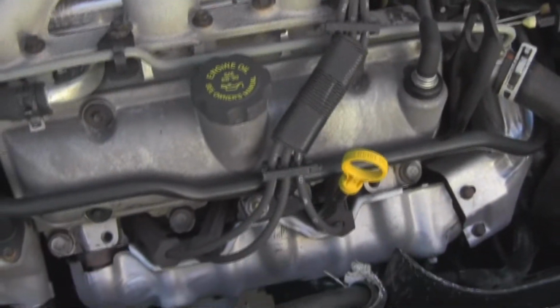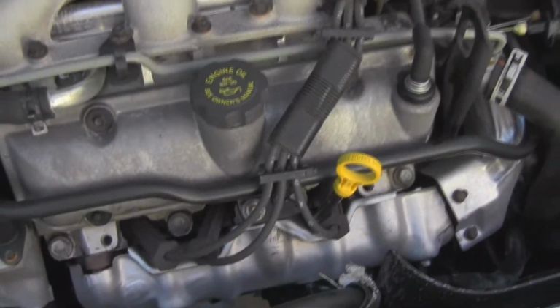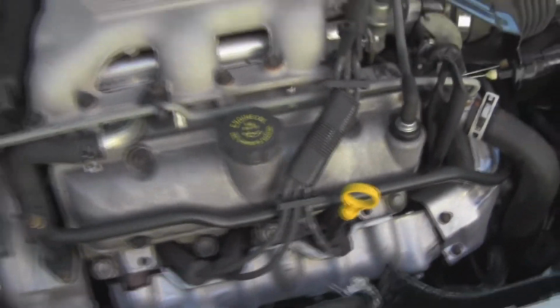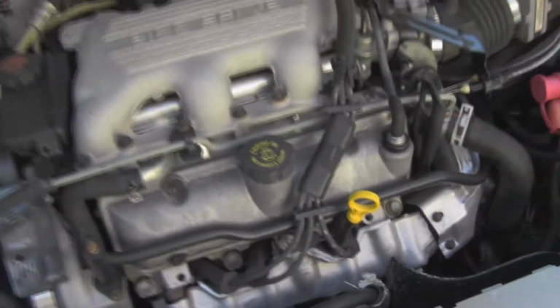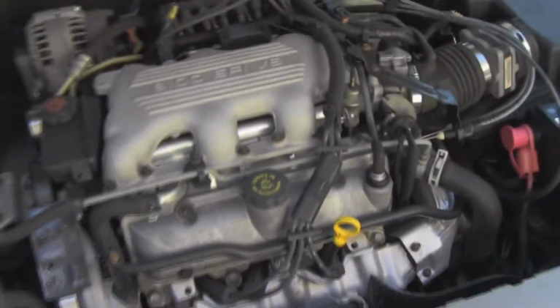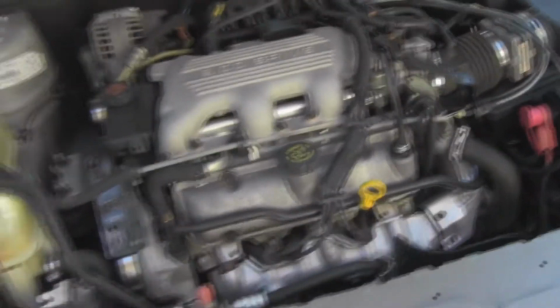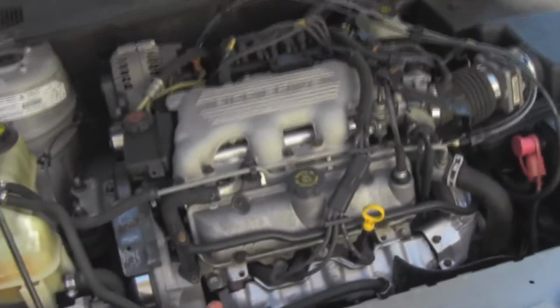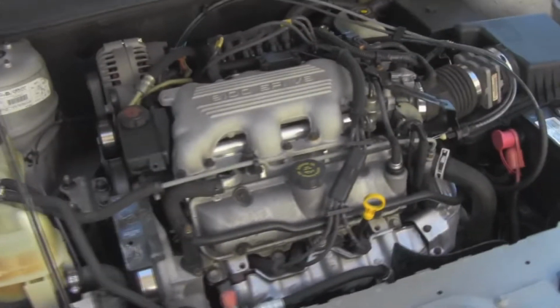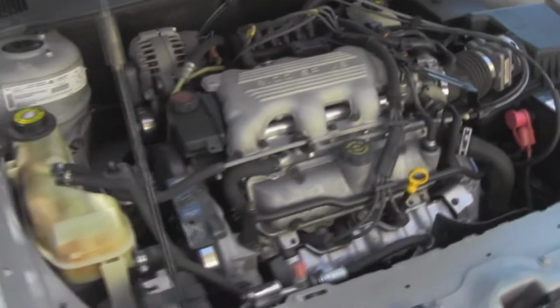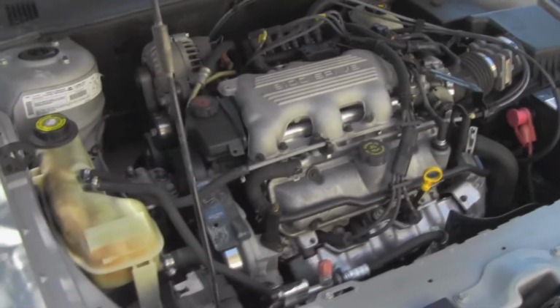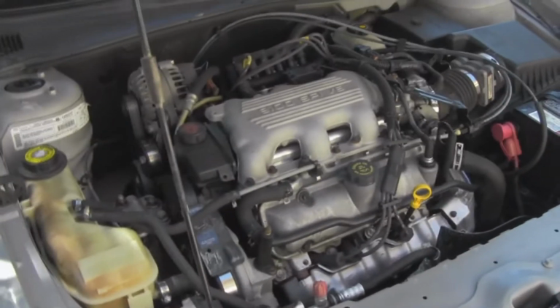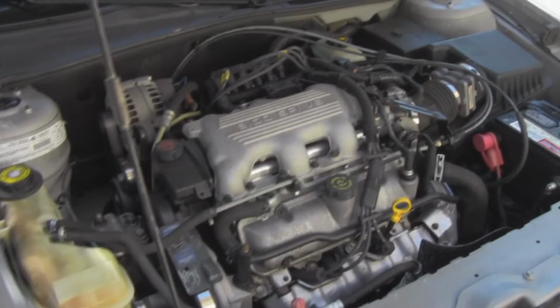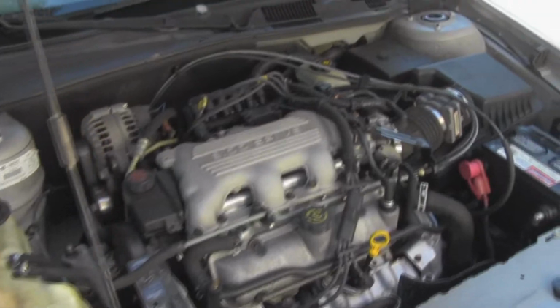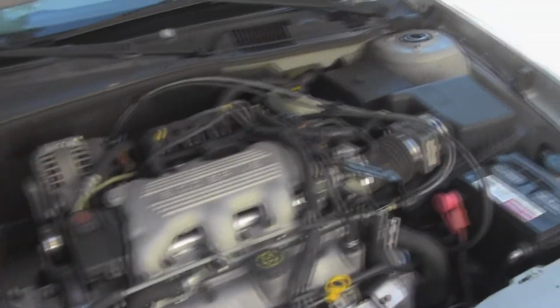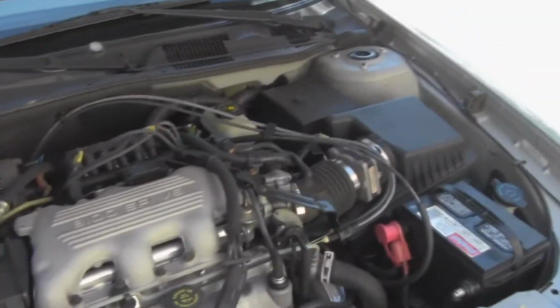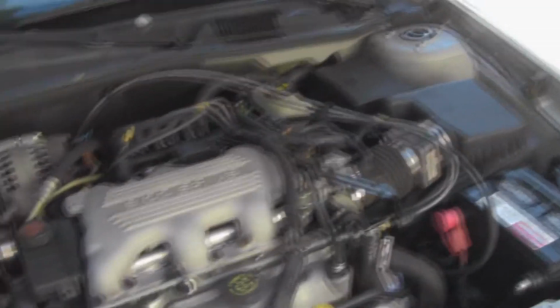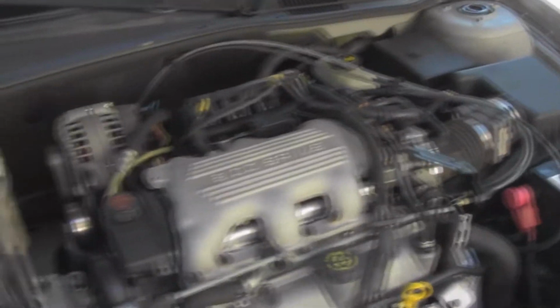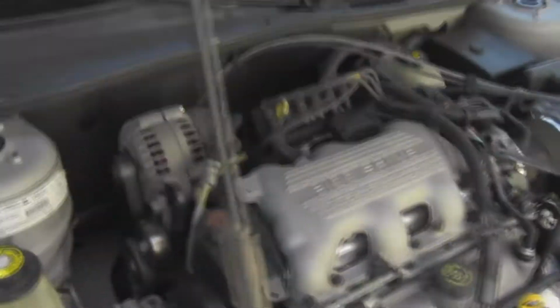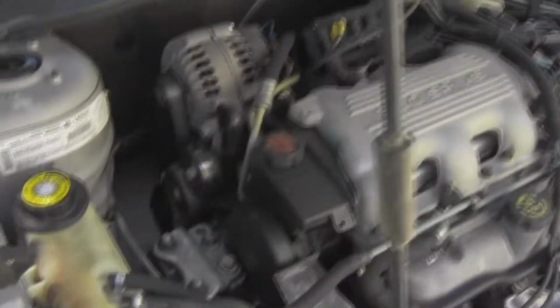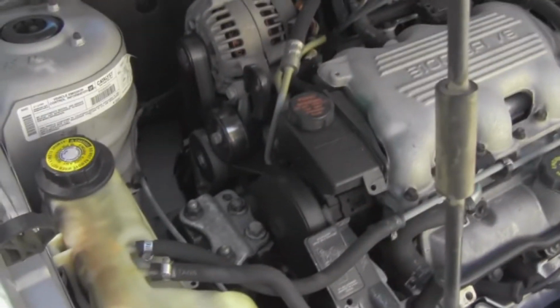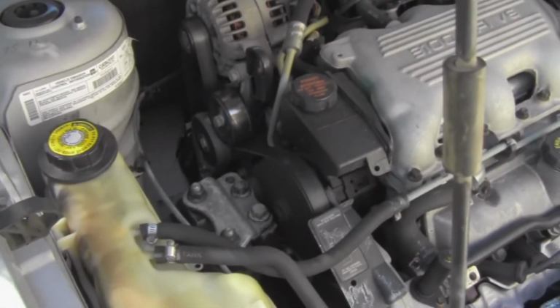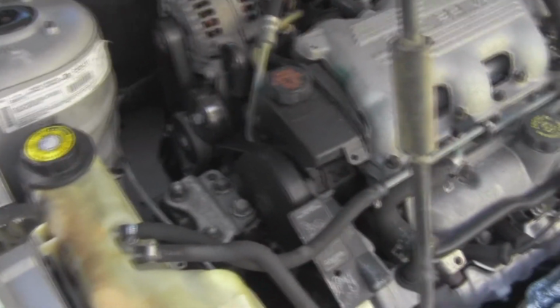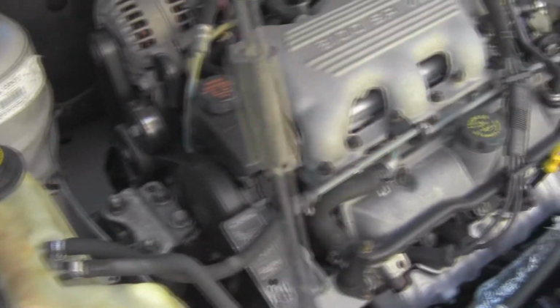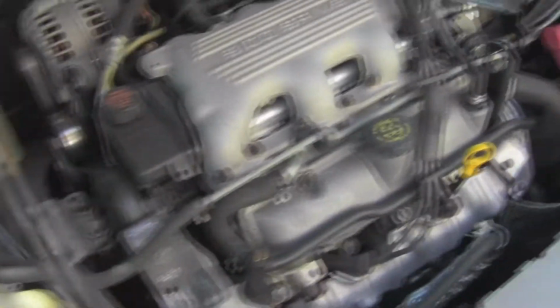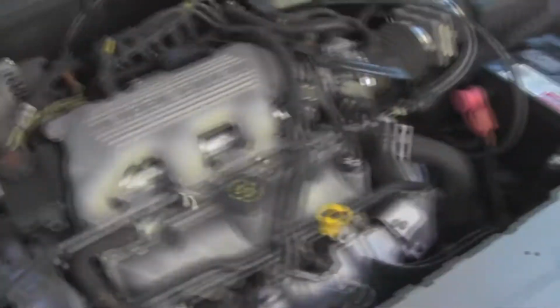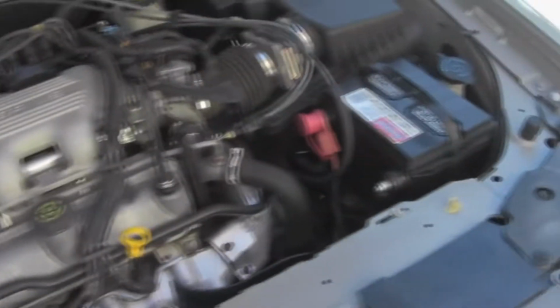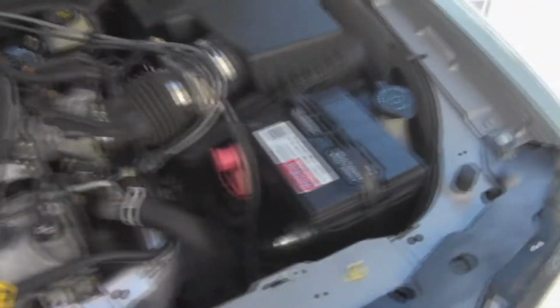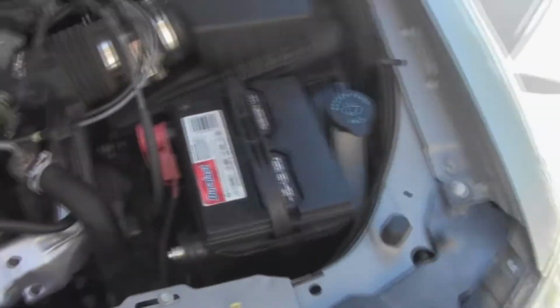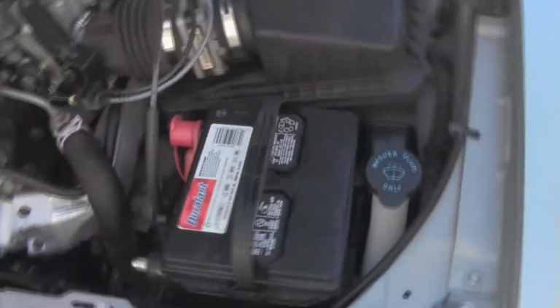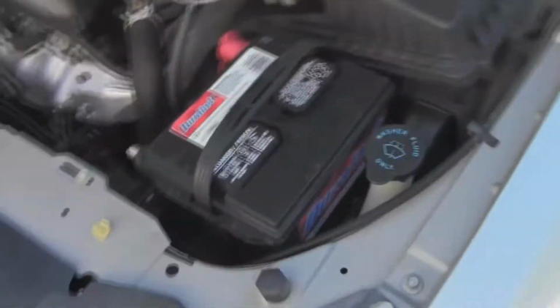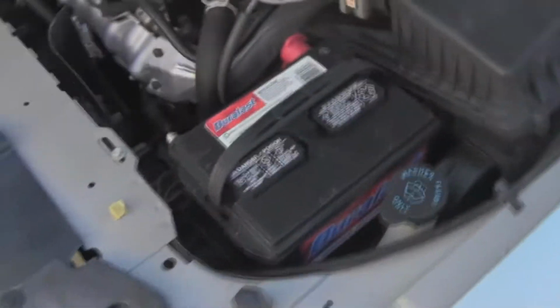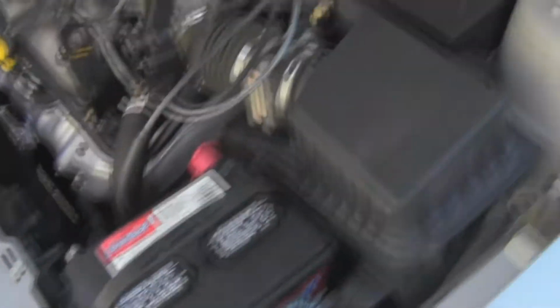The car has 129,000 miles on it. It does need a new serpentine belt and a new battery.